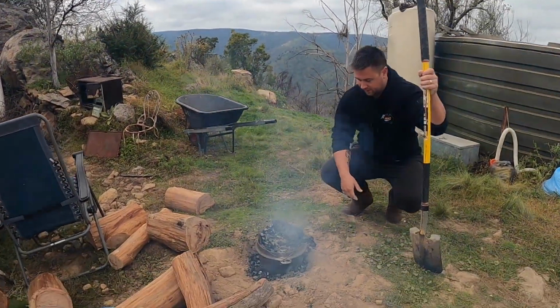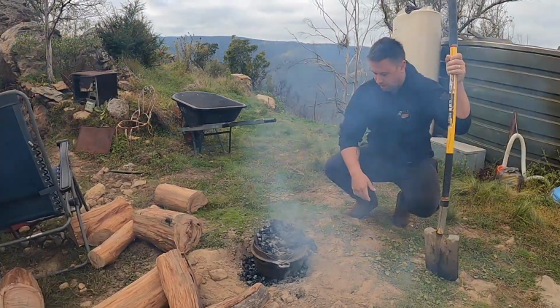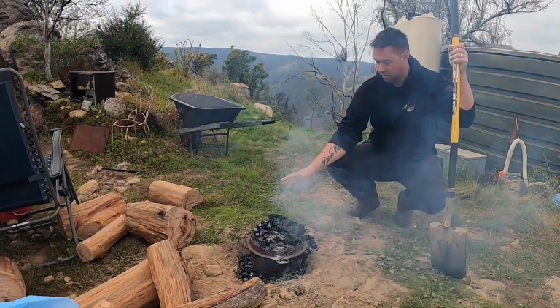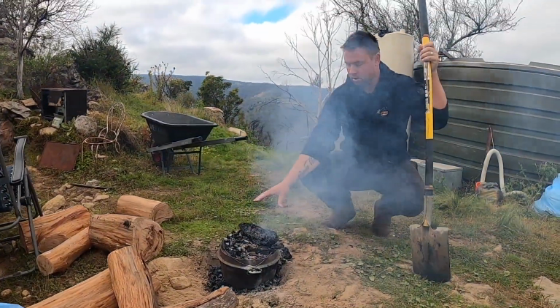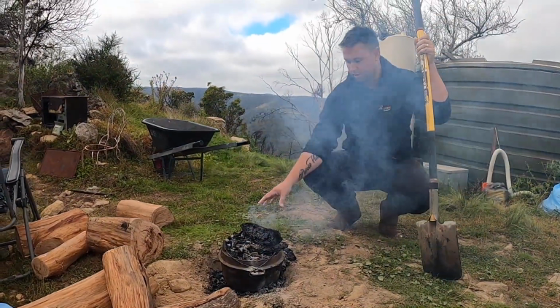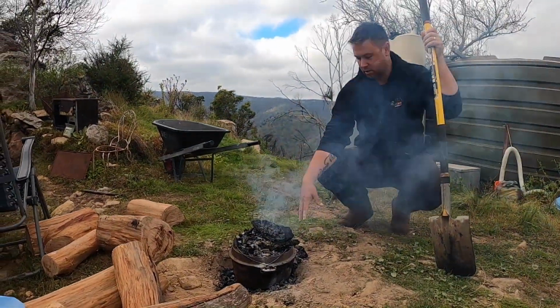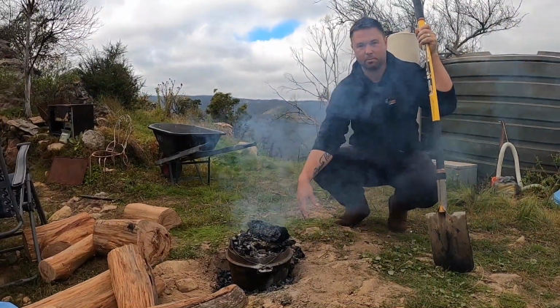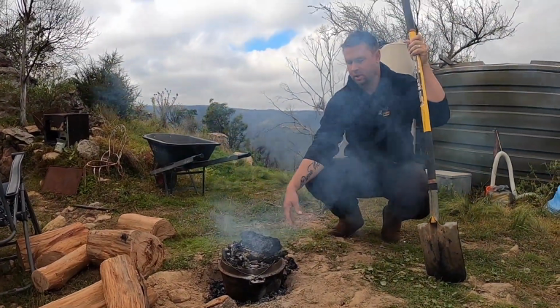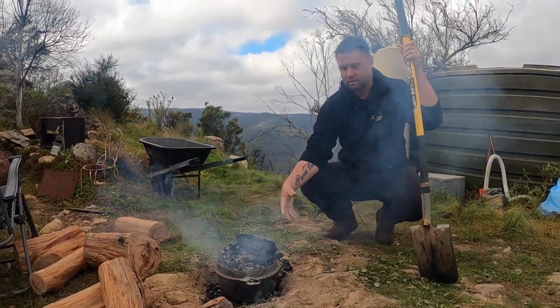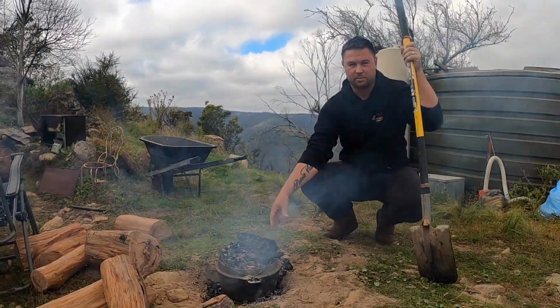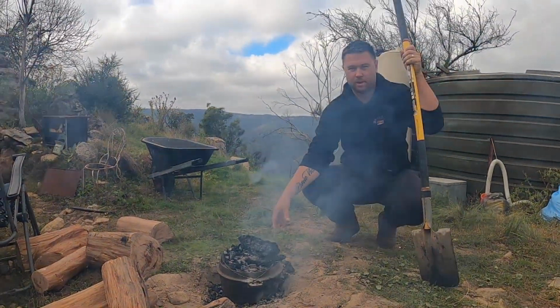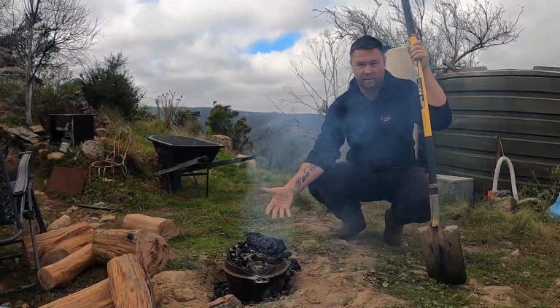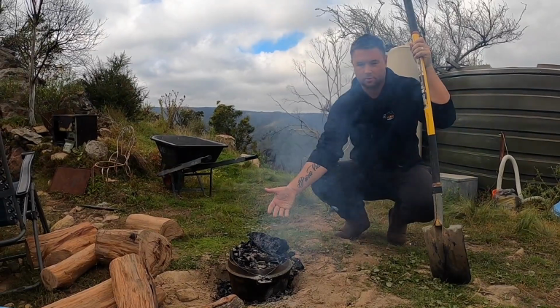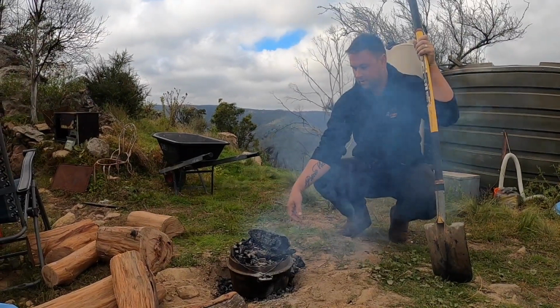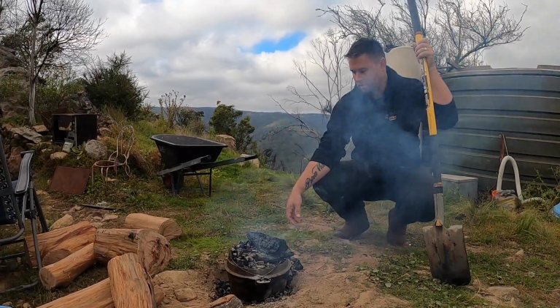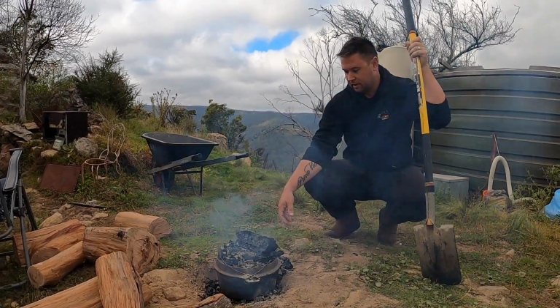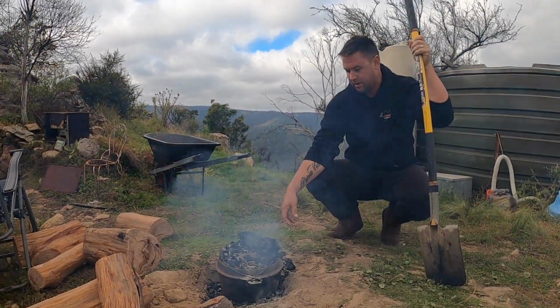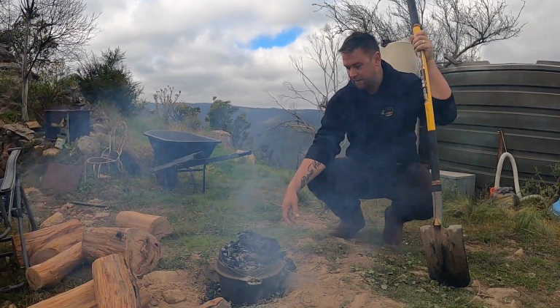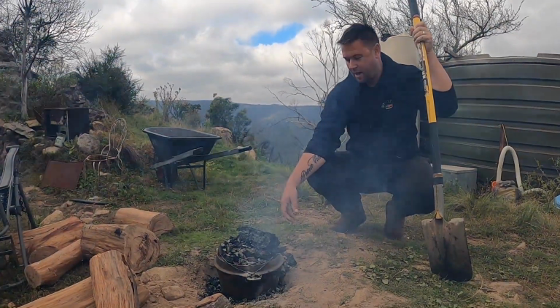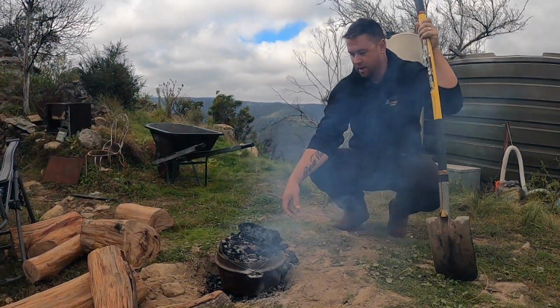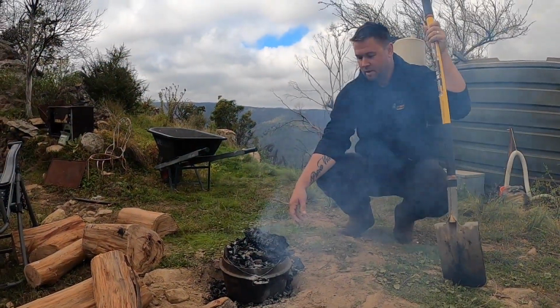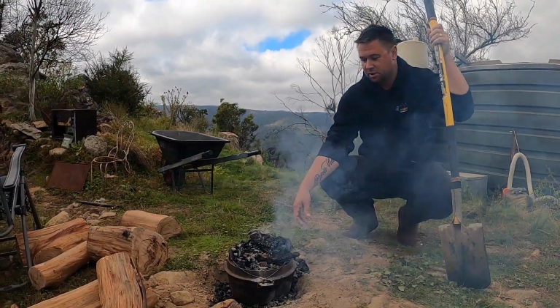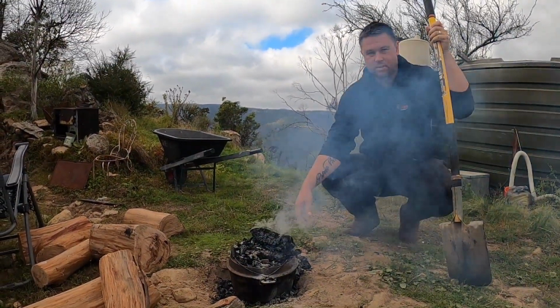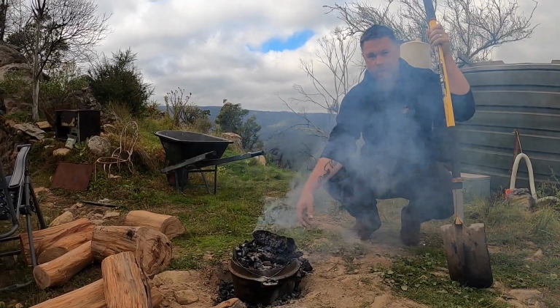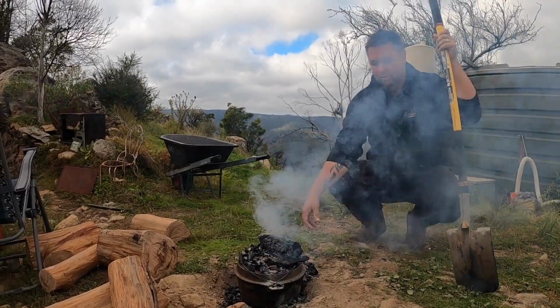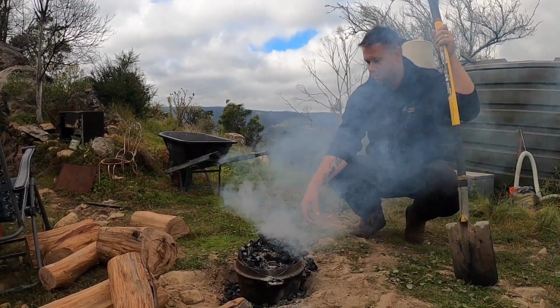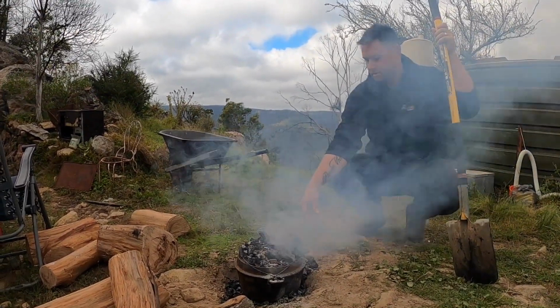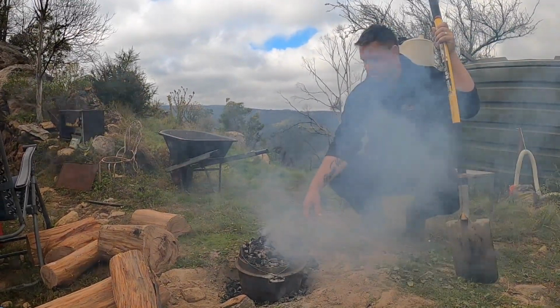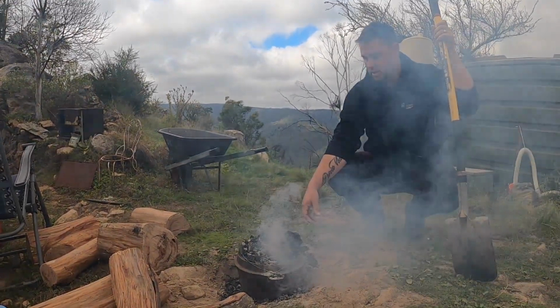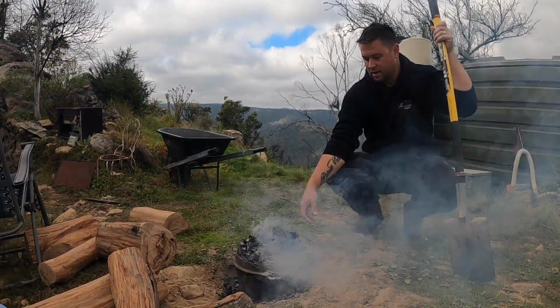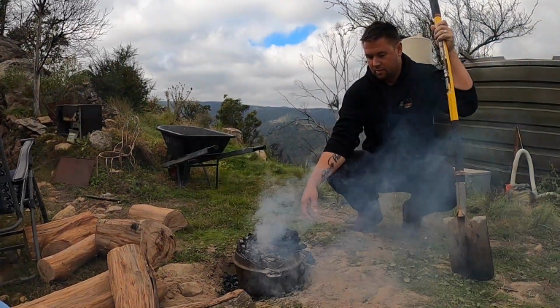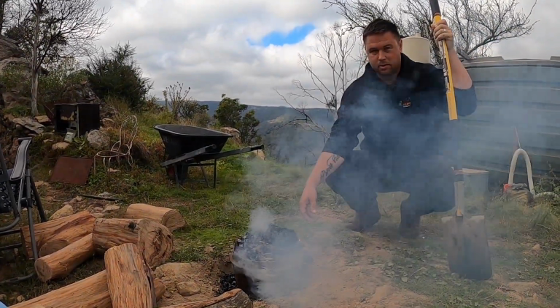So now we've got all our hot coals on the top and hot coals on the bottom. That's what heats up the camp oven and effectively forms an oven. We're going to leave that there now for about half an hour. We'll probably check it once along the way and make sure it's cooking nicely, and we'll see where we go.